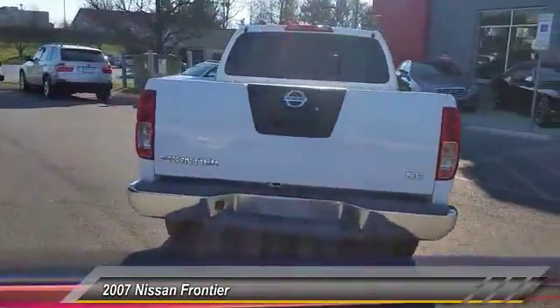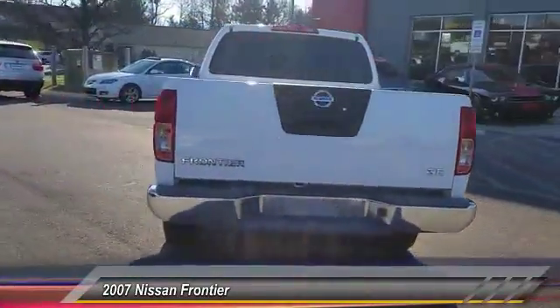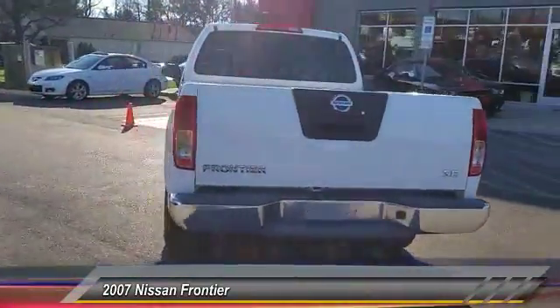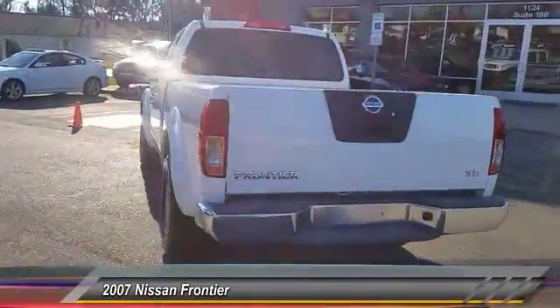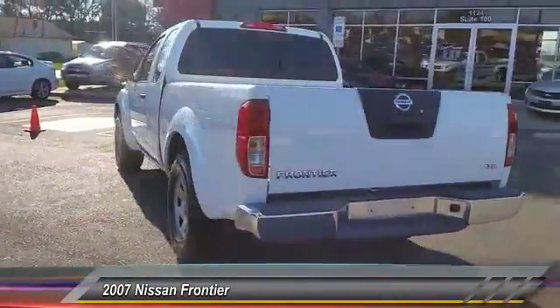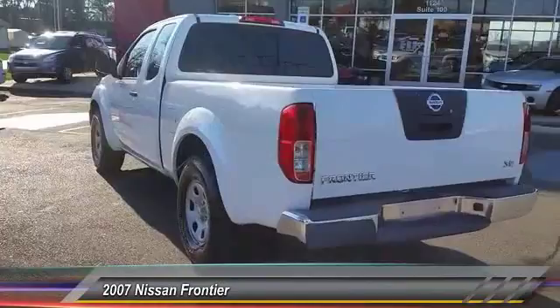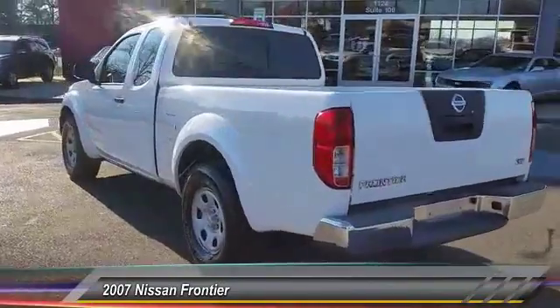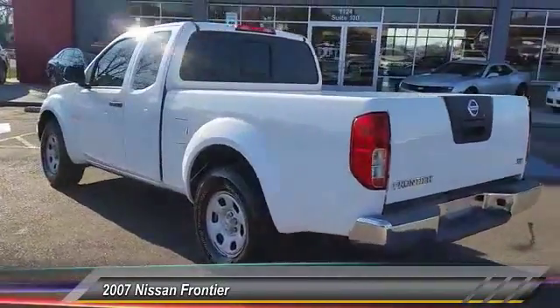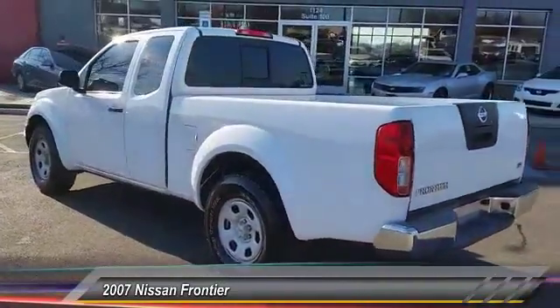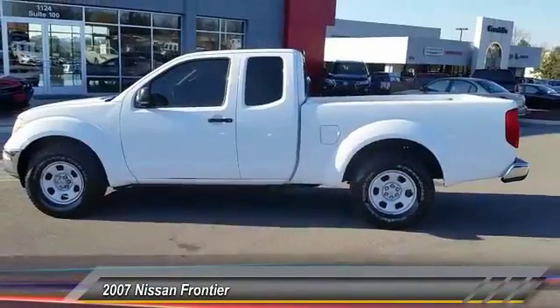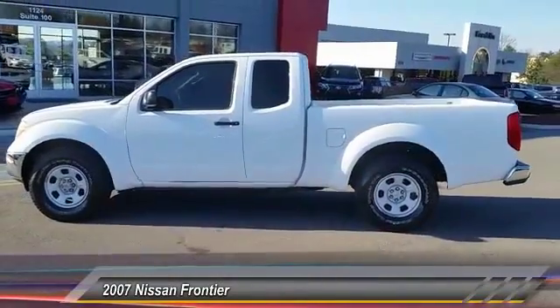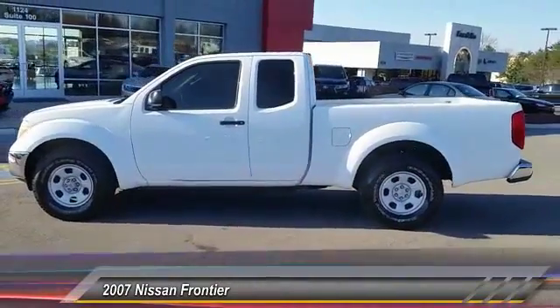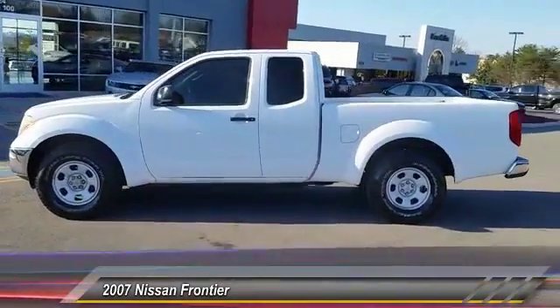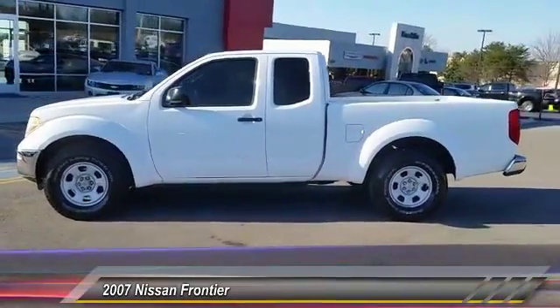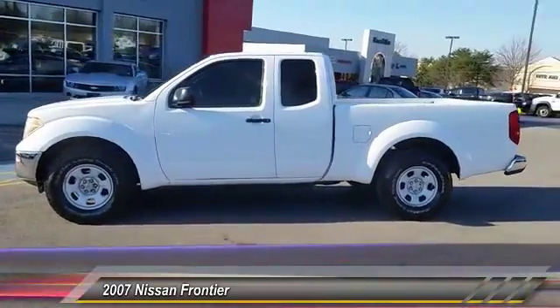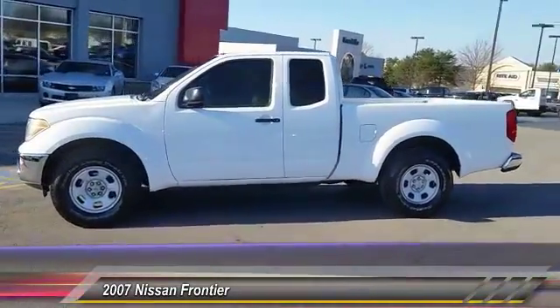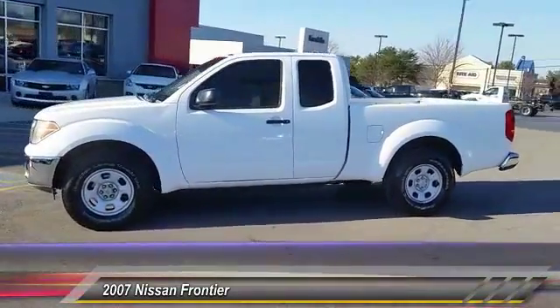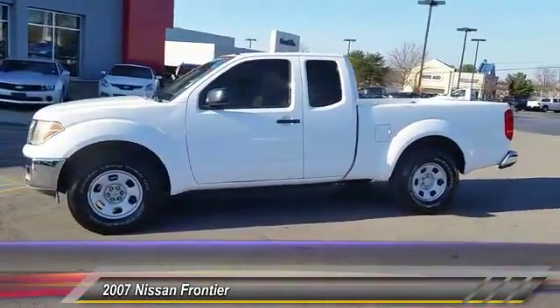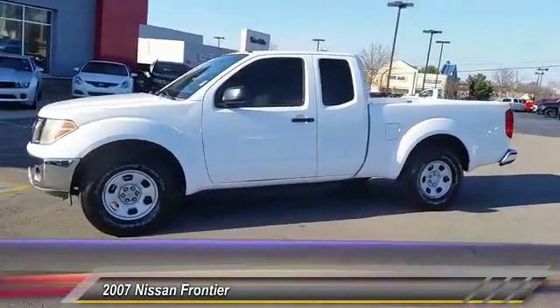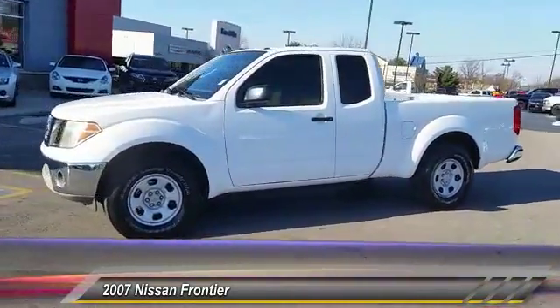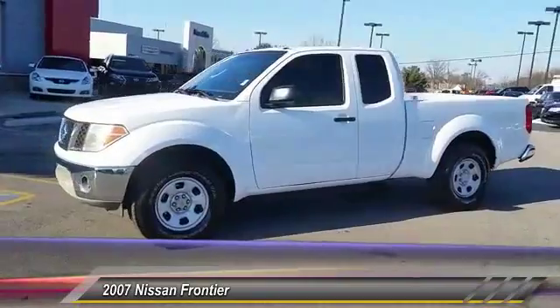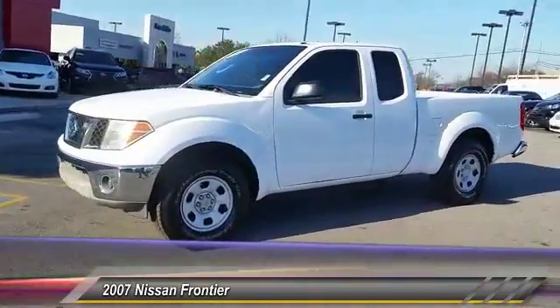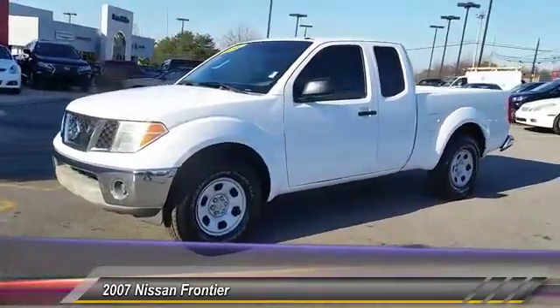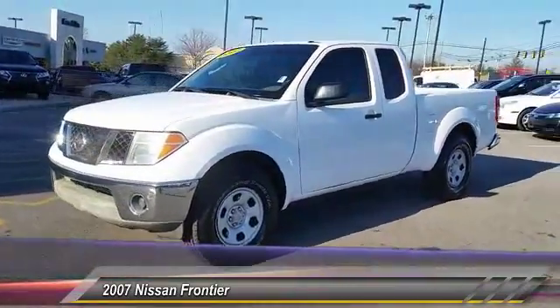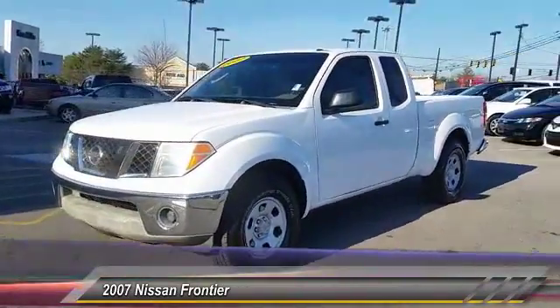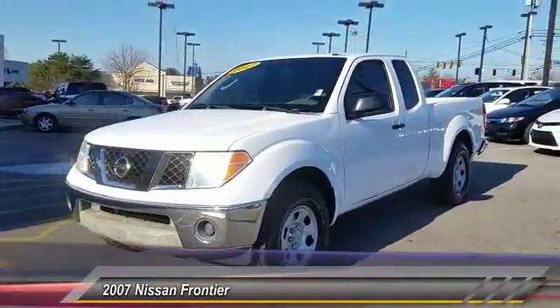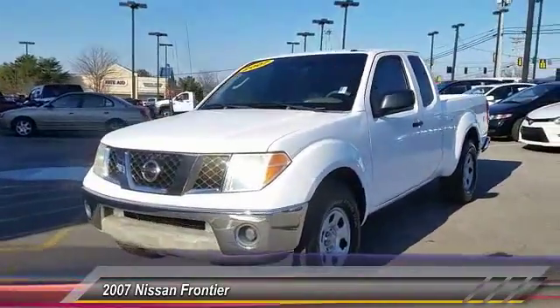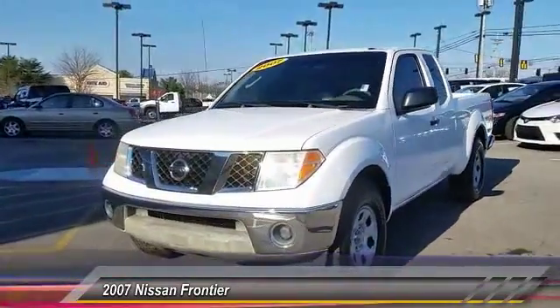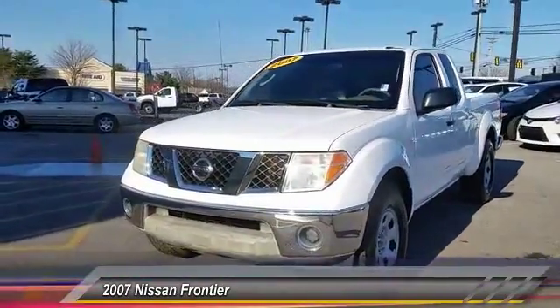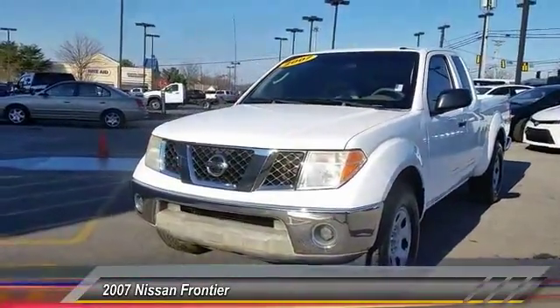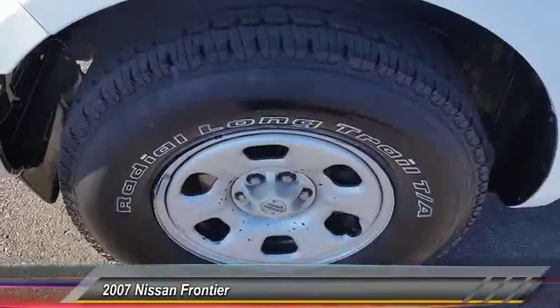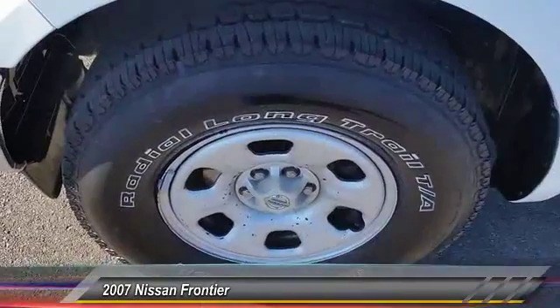The Frontier's interior comforts include cab versatility, under-seat storage, and seating for five, and is priced below $15,000. This vehicle has less than 105,000 miles.